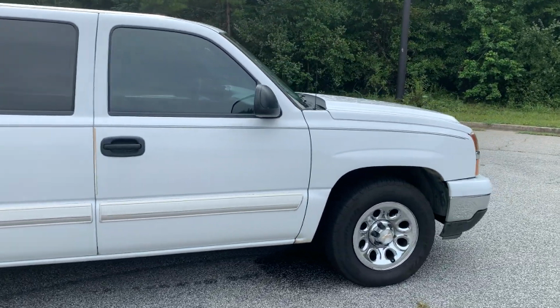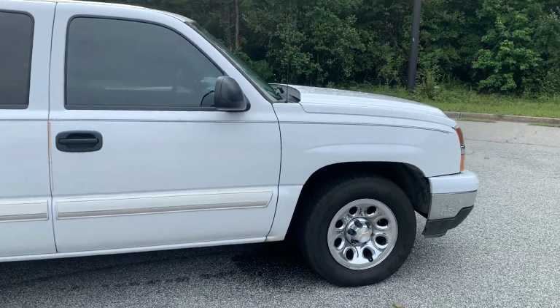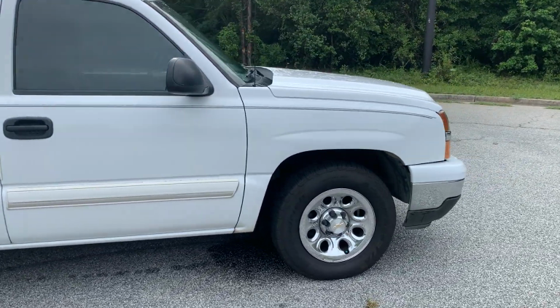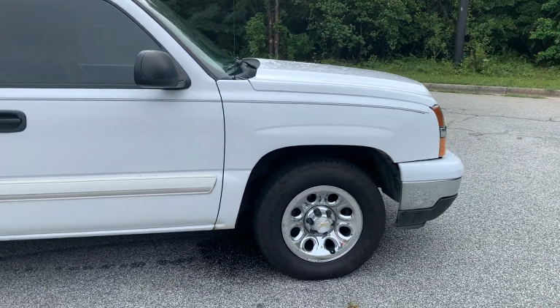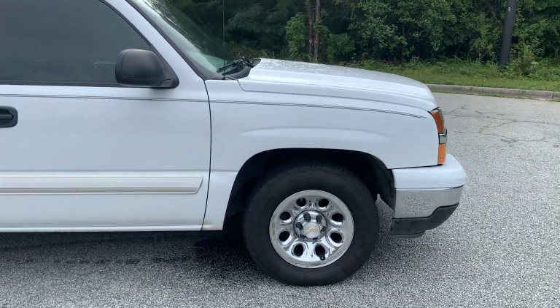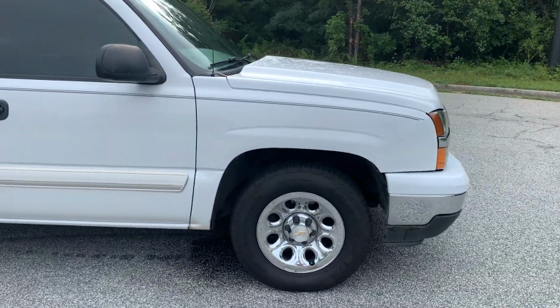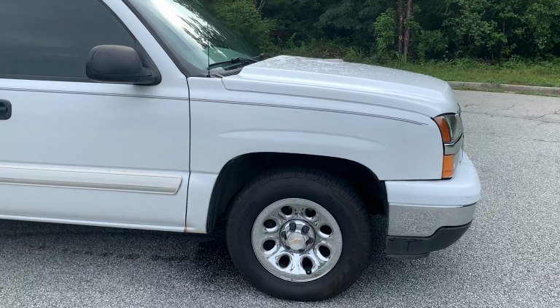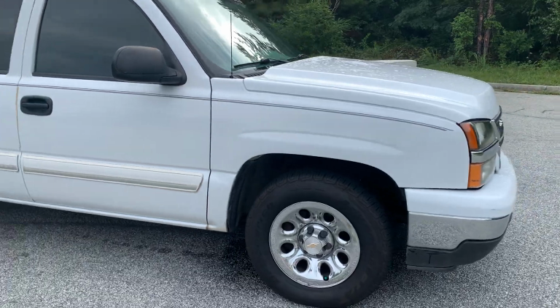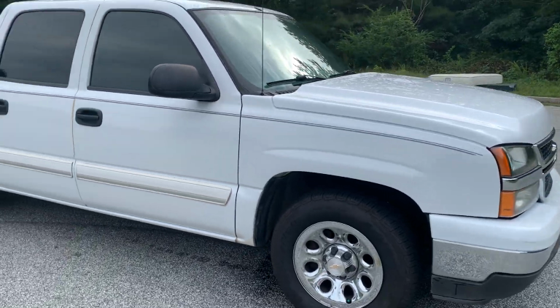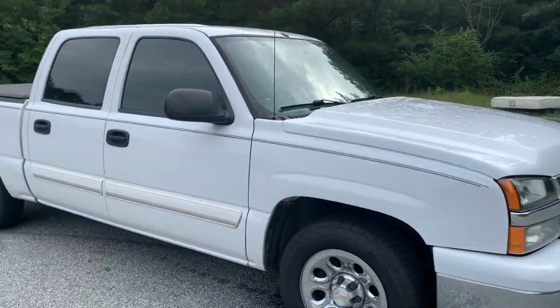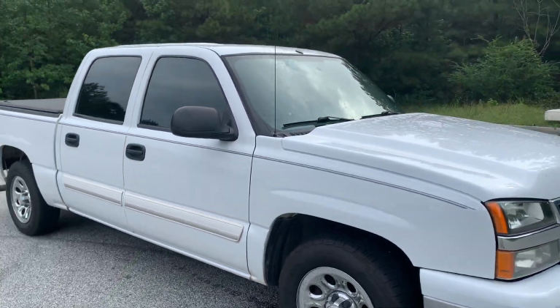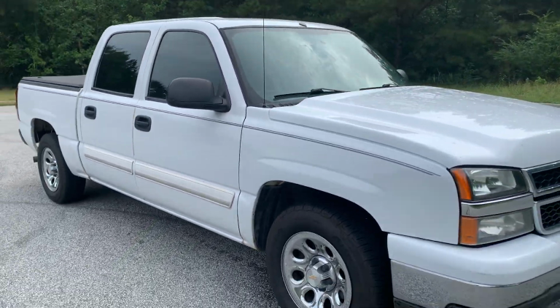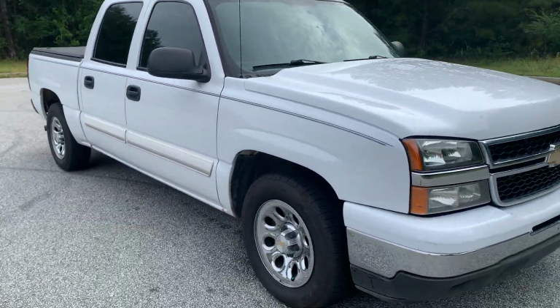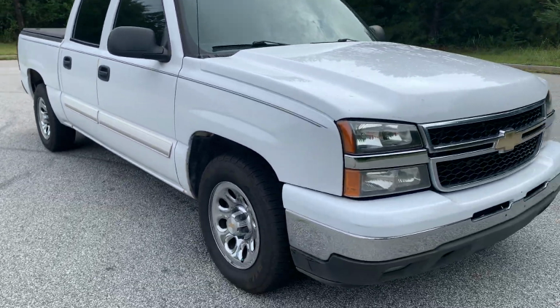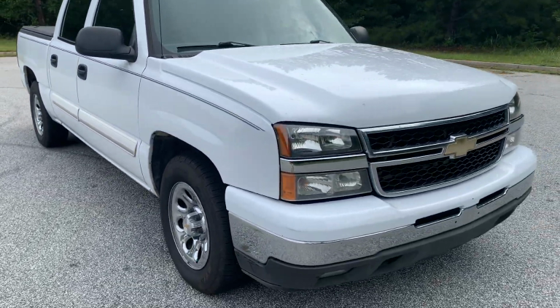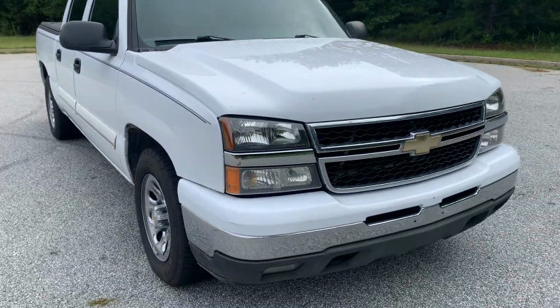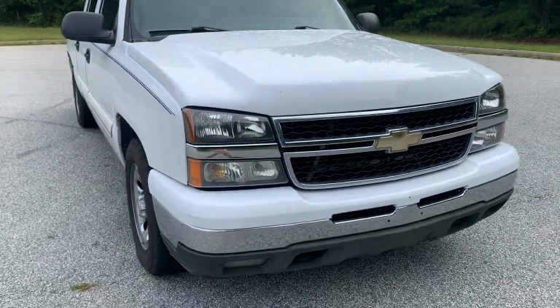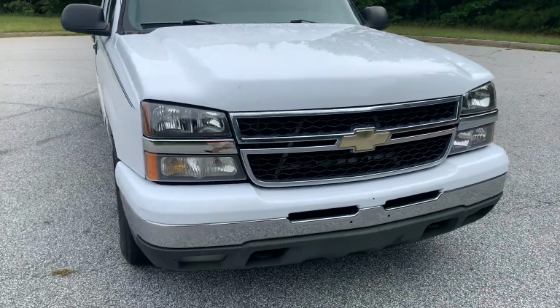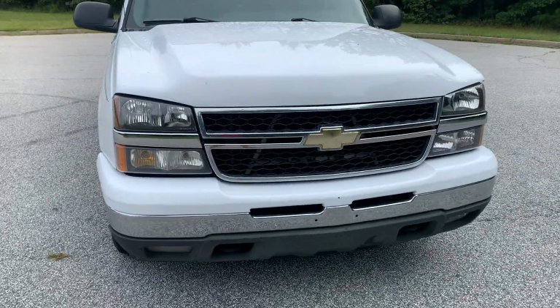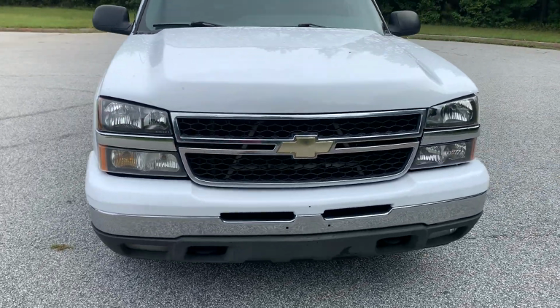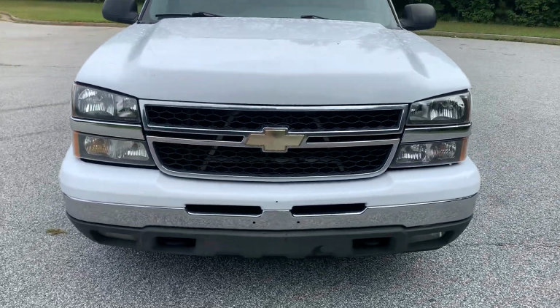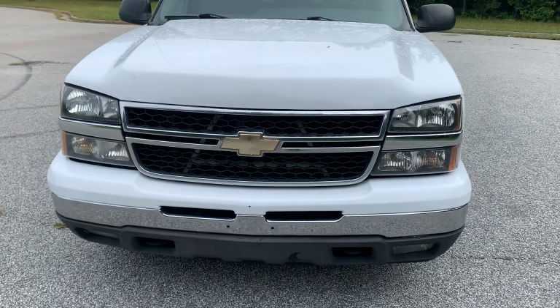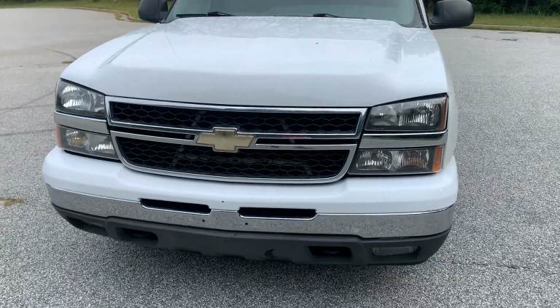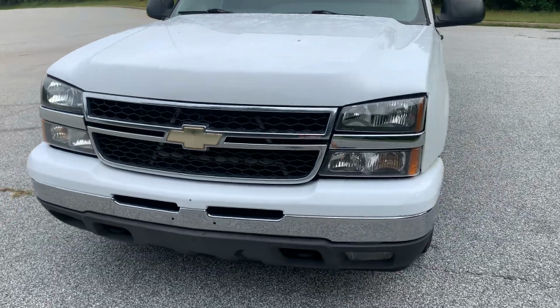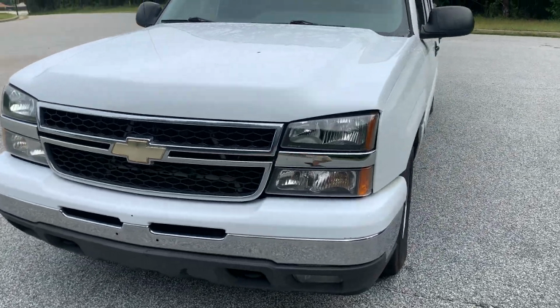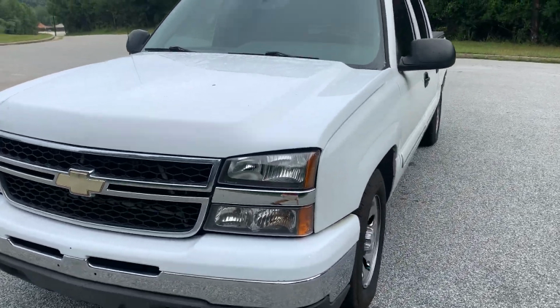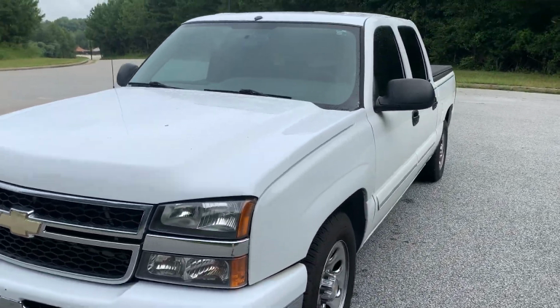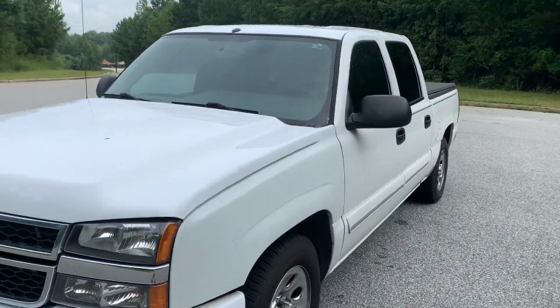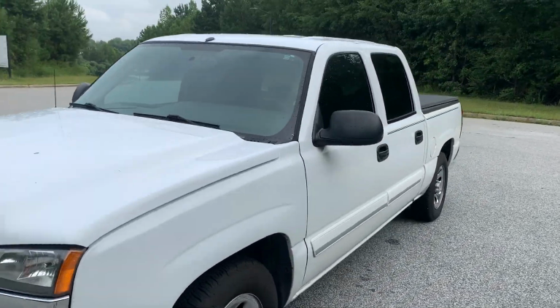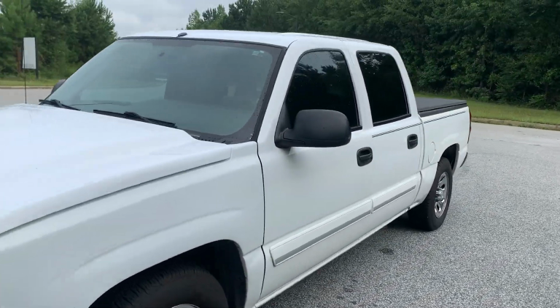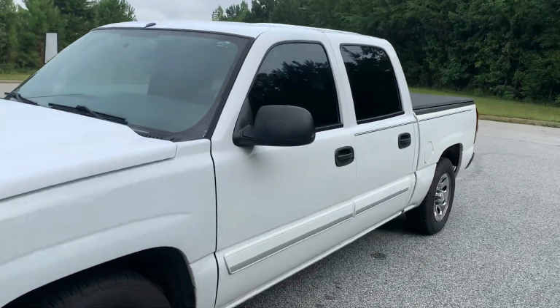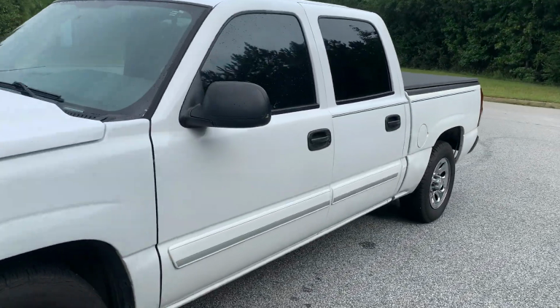Runs good. It's got just under 200,000 miles on it — I think it's 192. I've daily driven it for about a week.